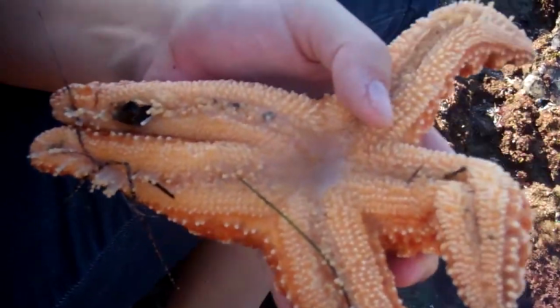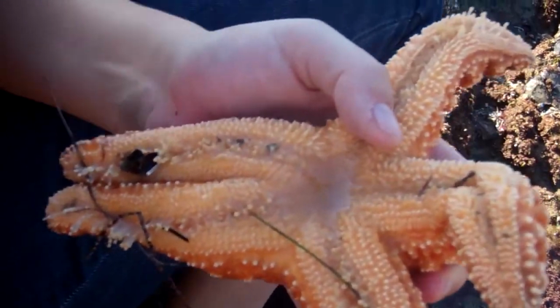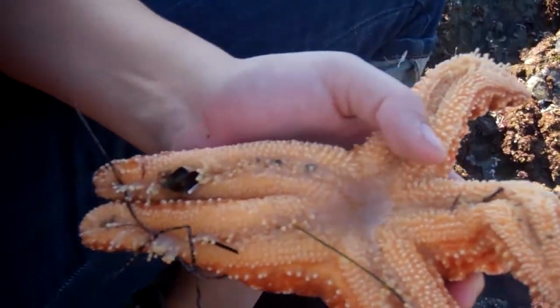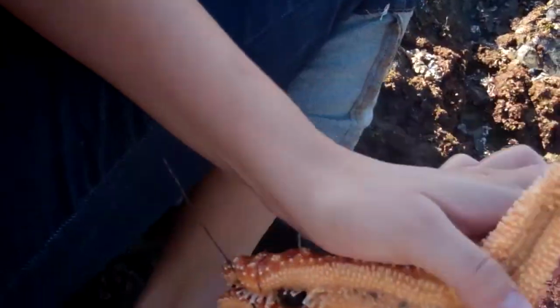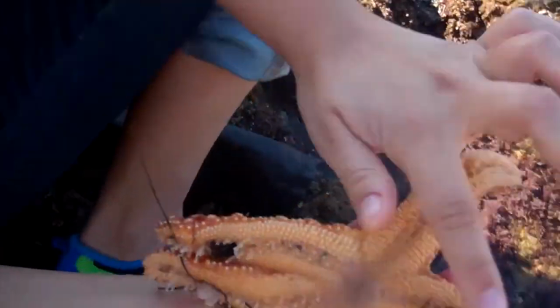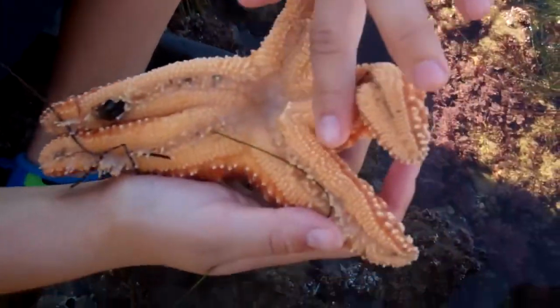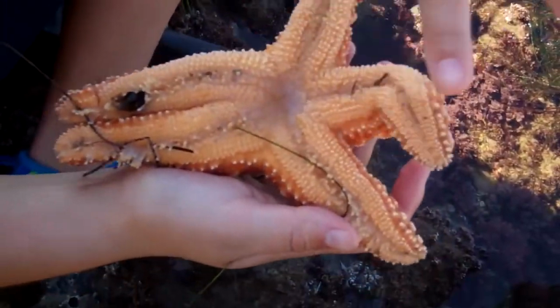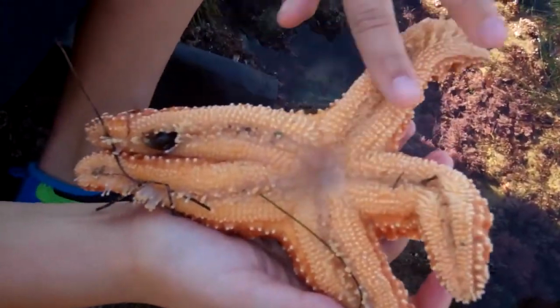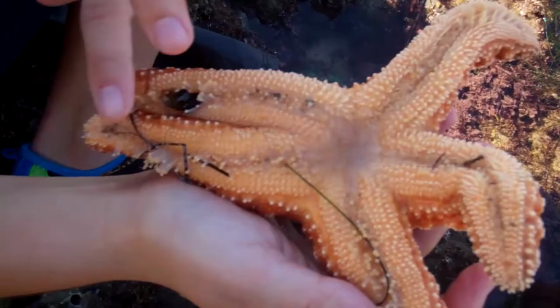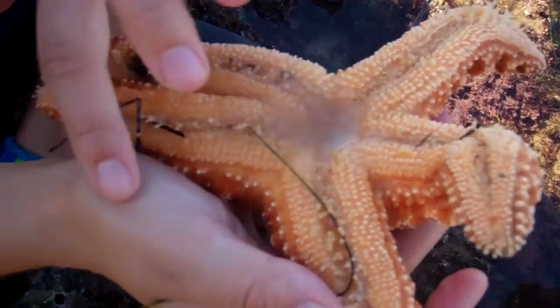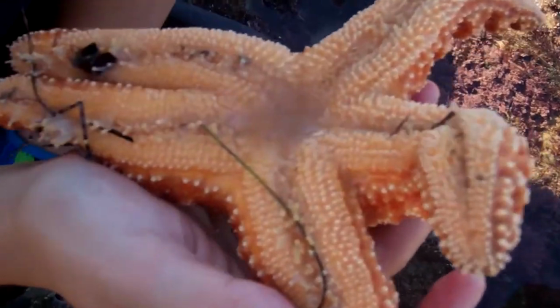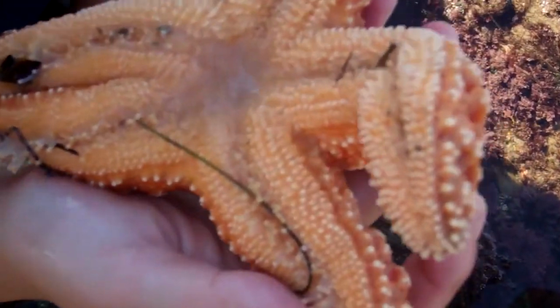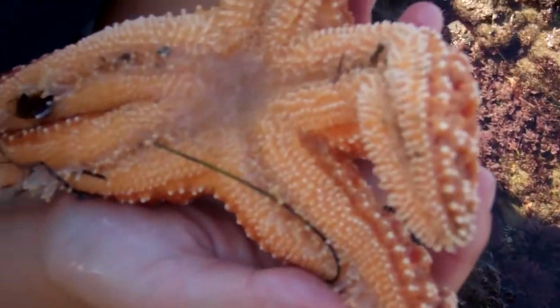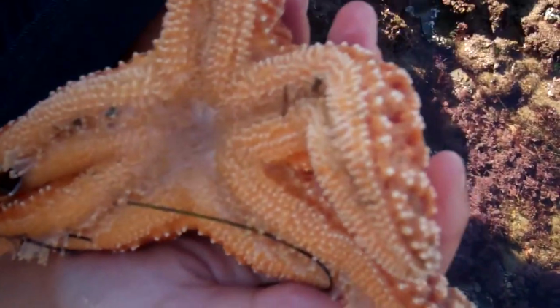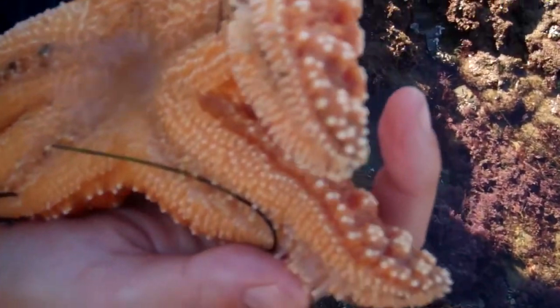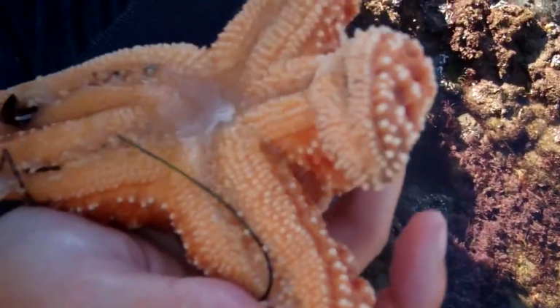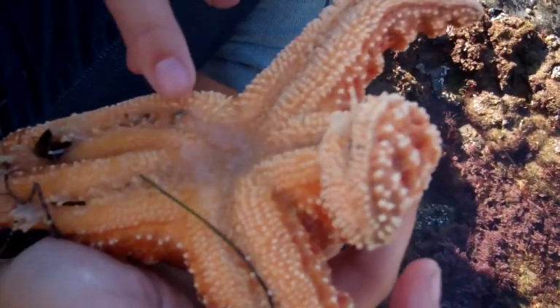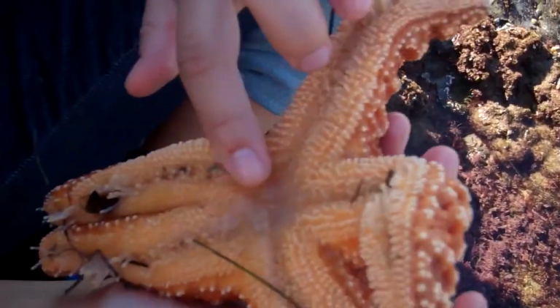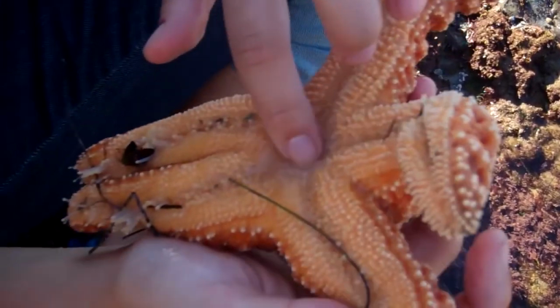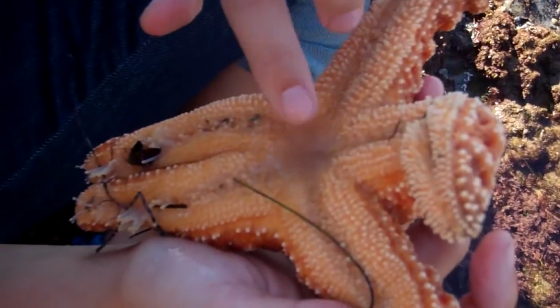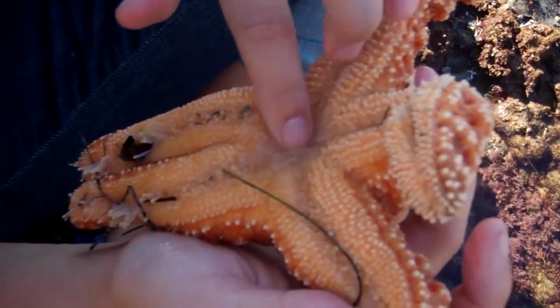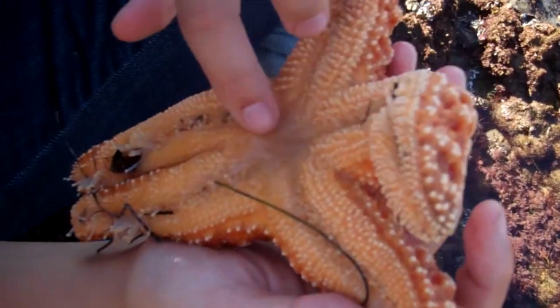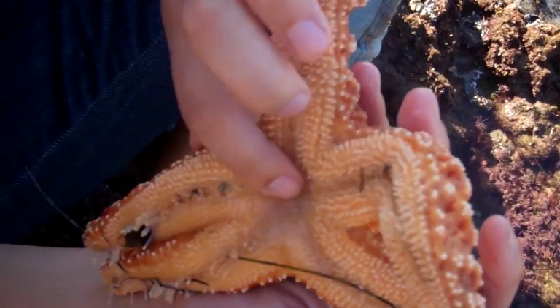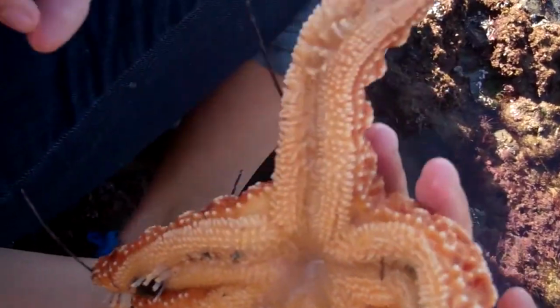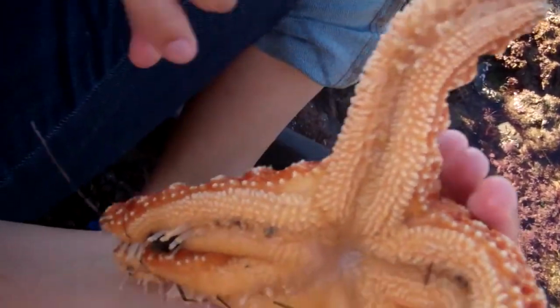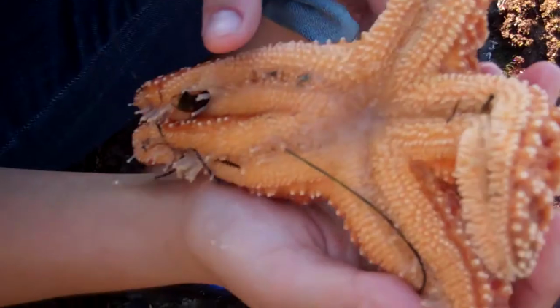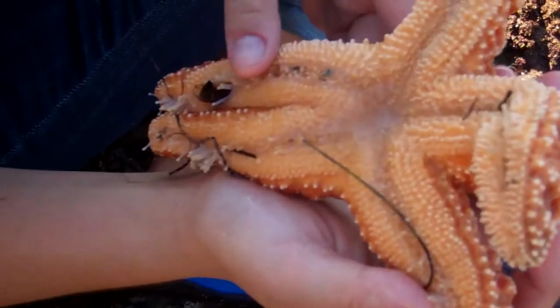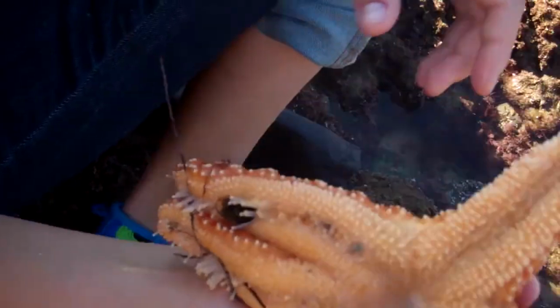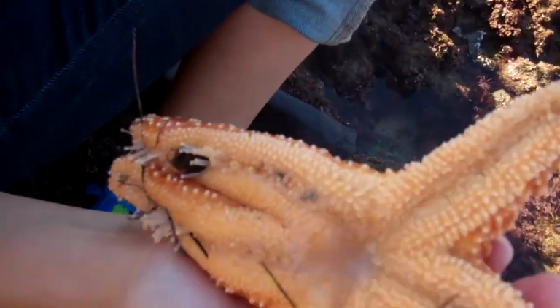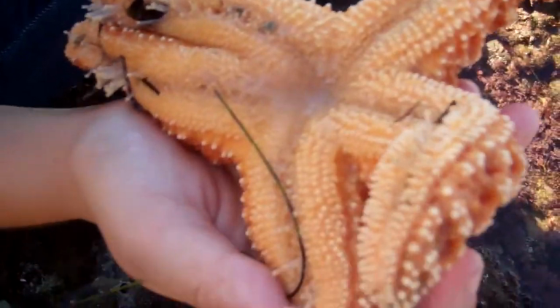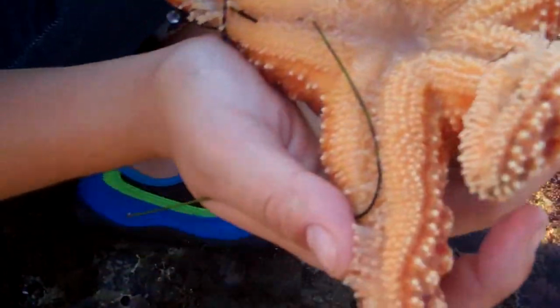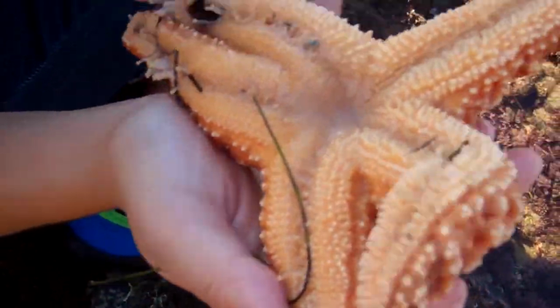These are their arms, as you would call them, and the mouth is right in here — so that's where they would spit out the digestive enzymes.